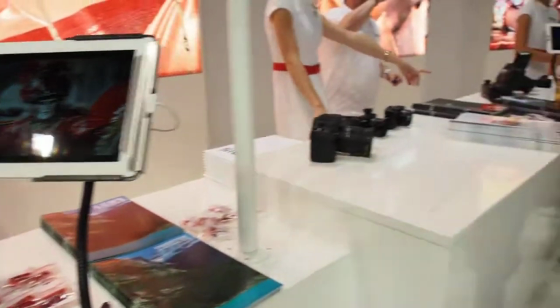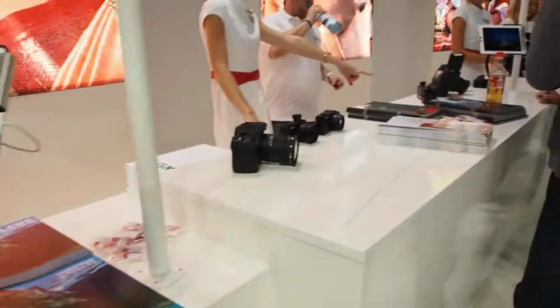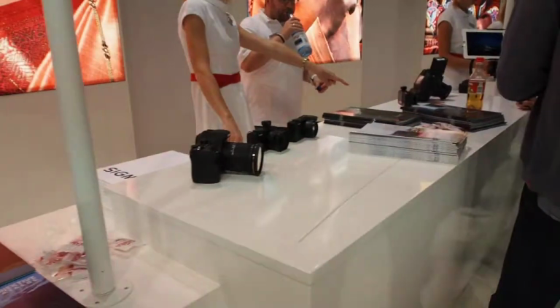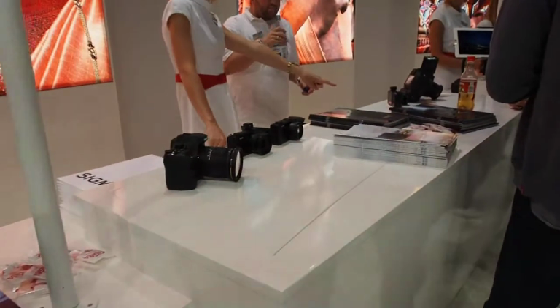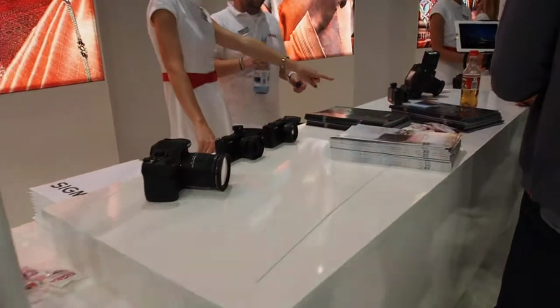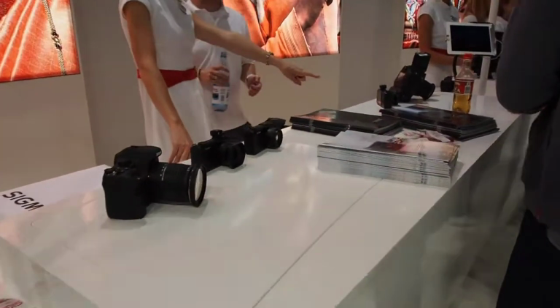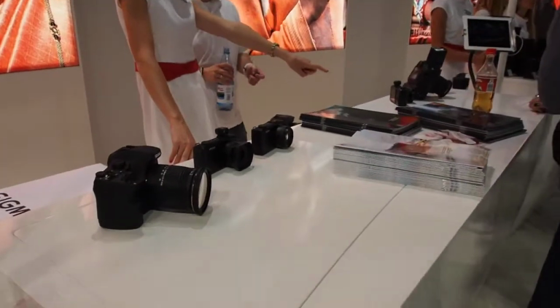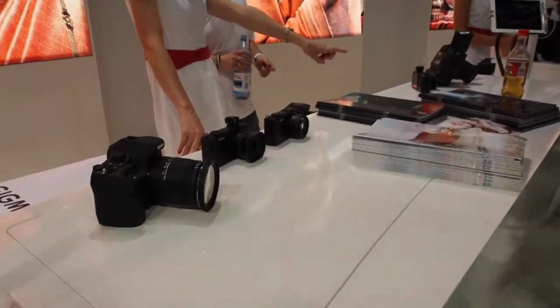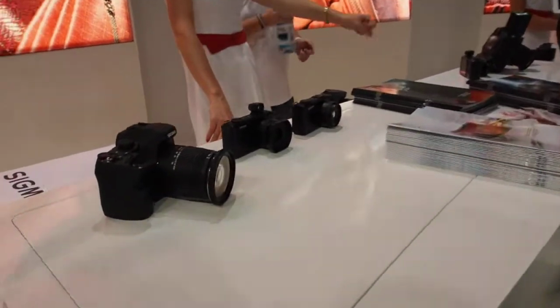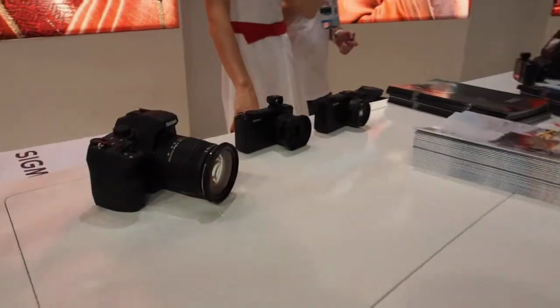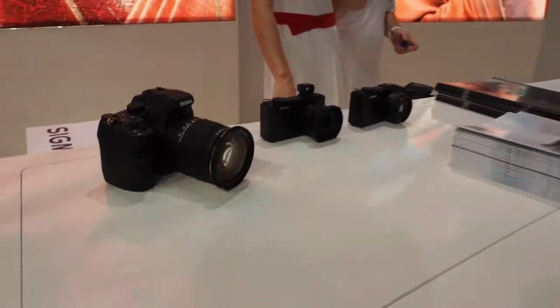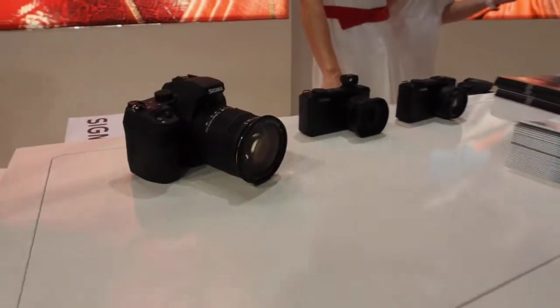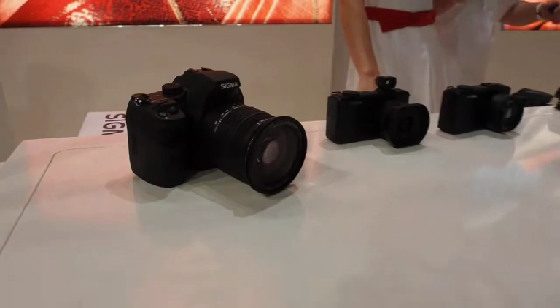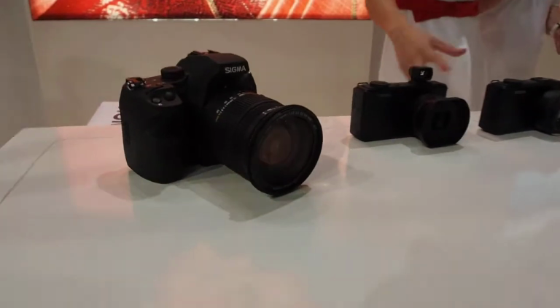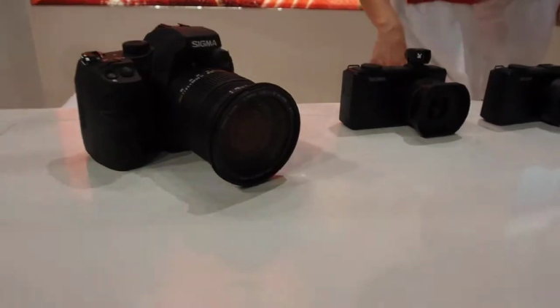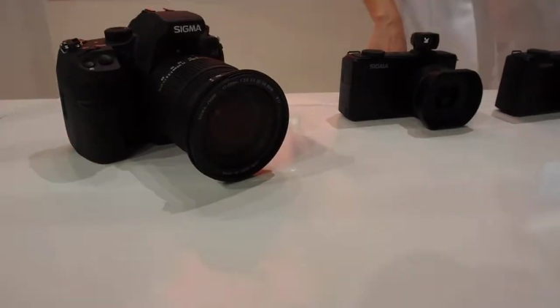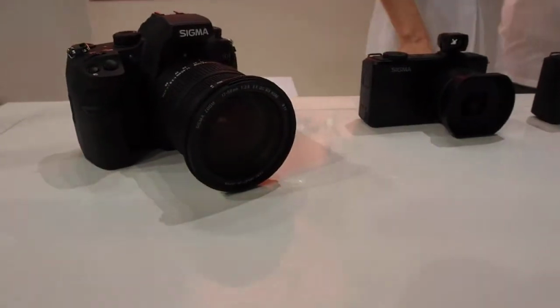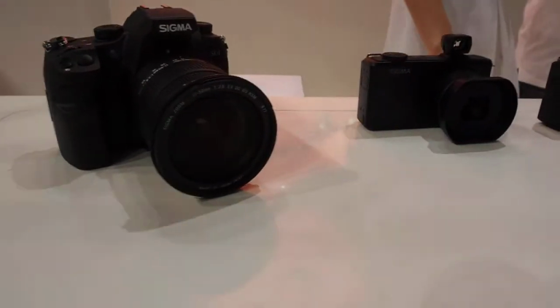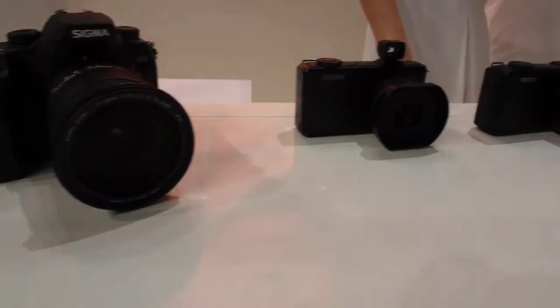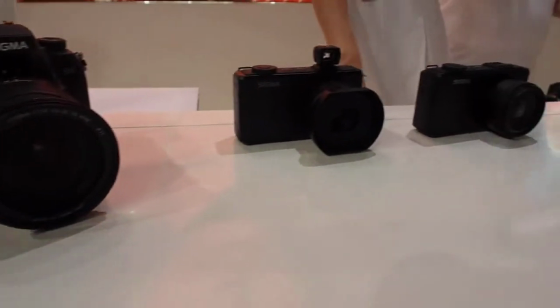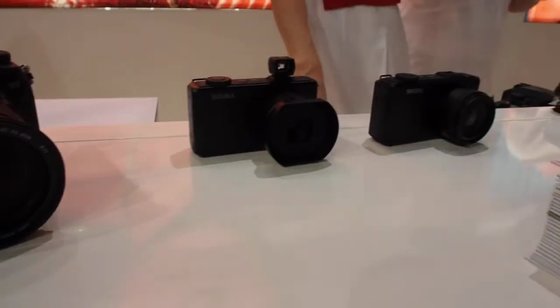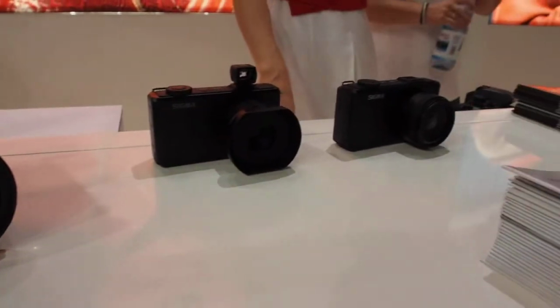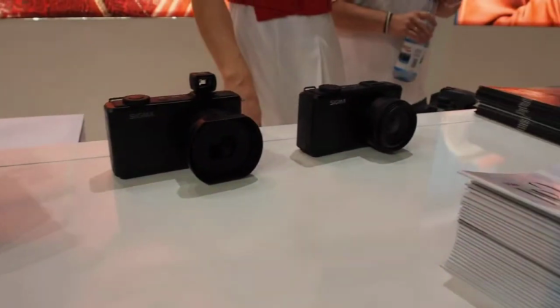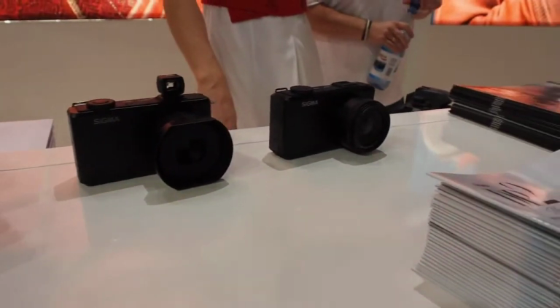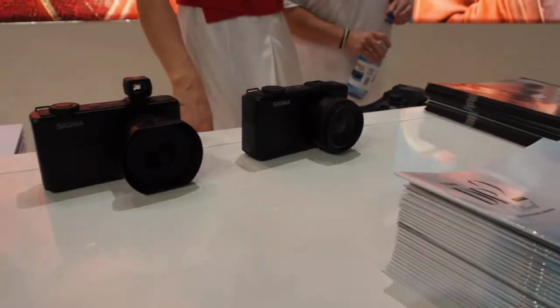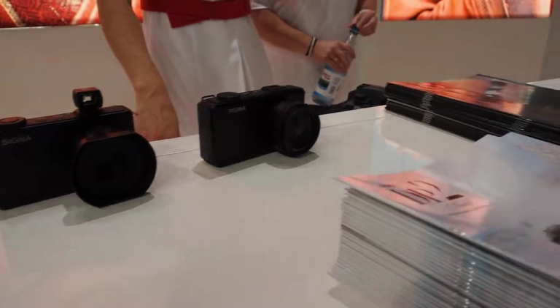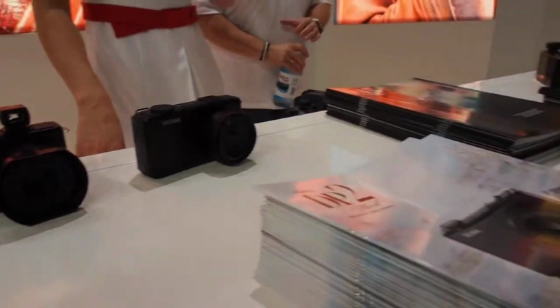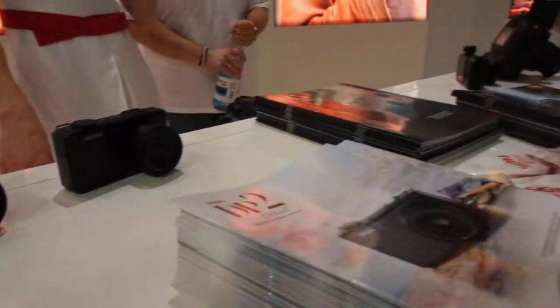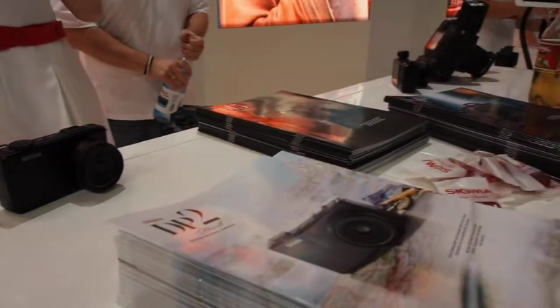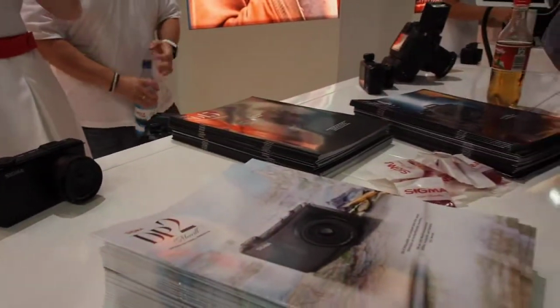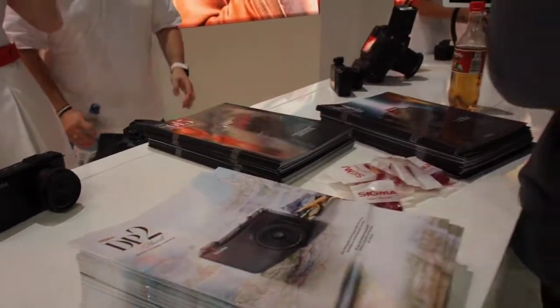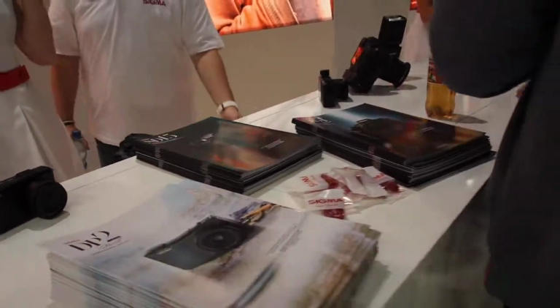This is the Sigma camera stall displaying their models — the HD1, the new DP2, and more.